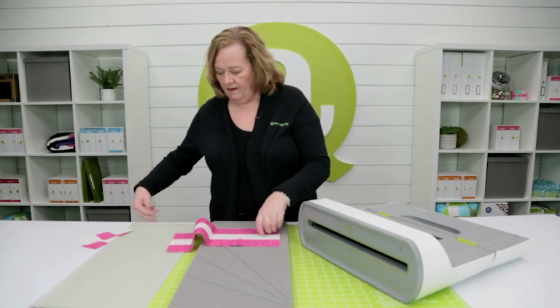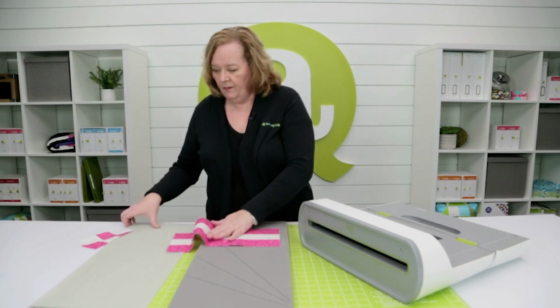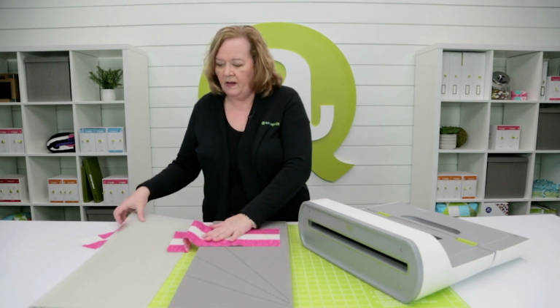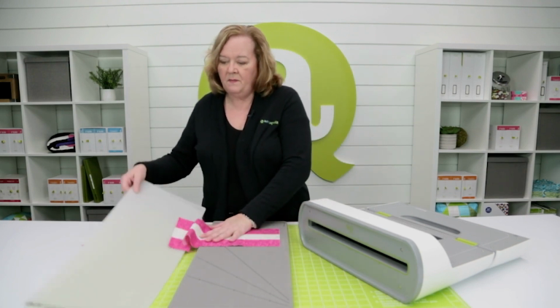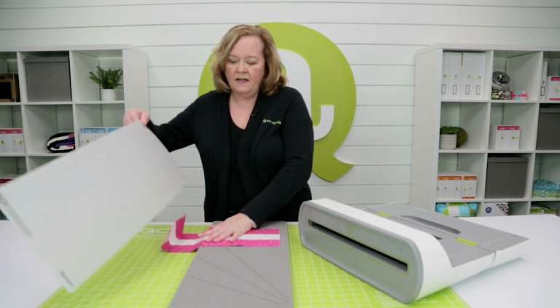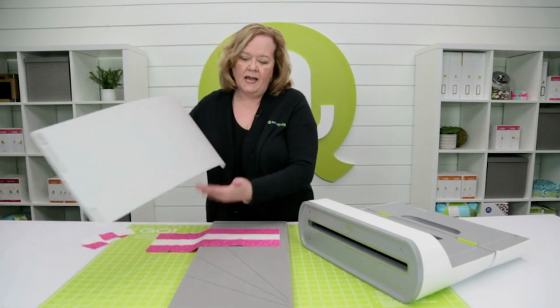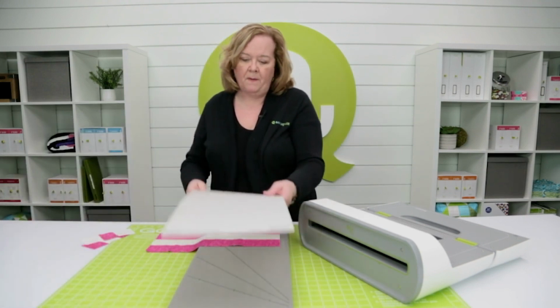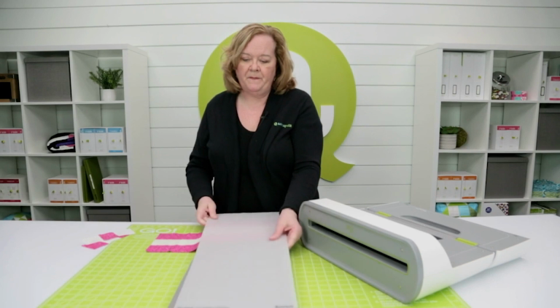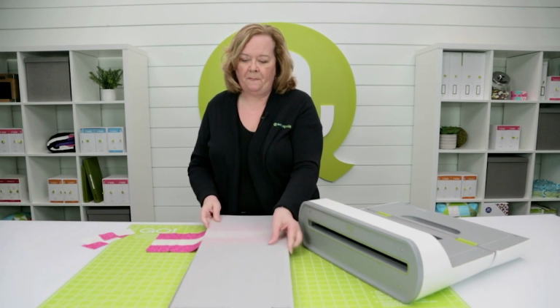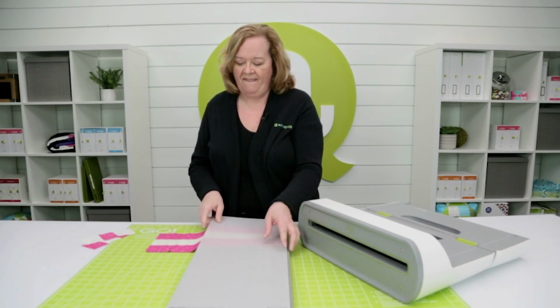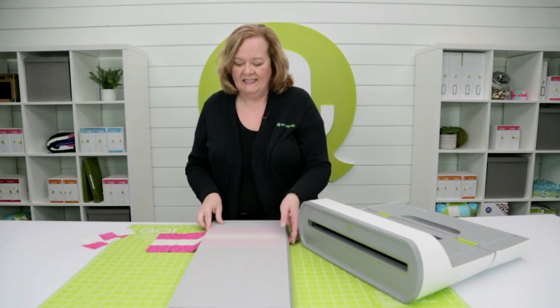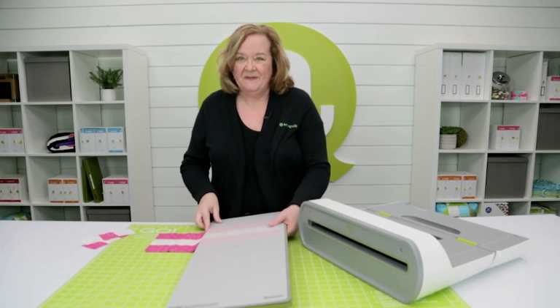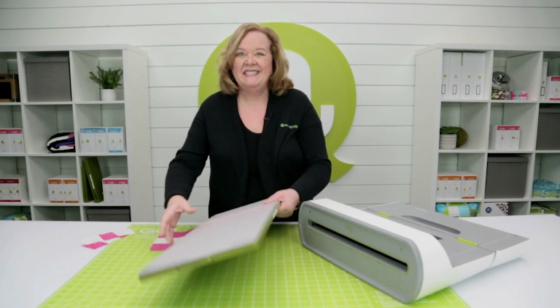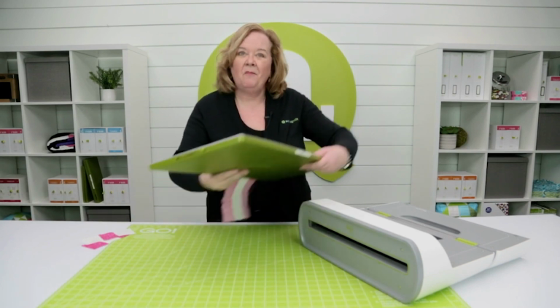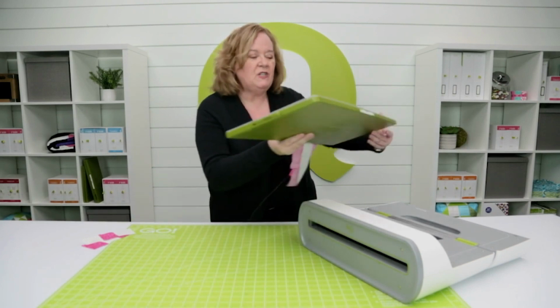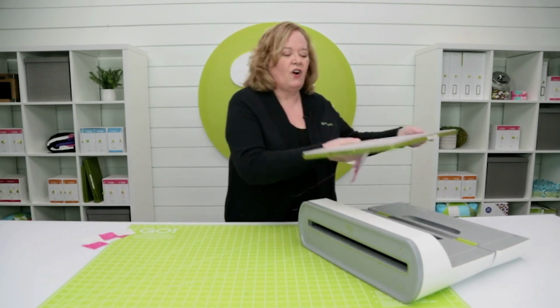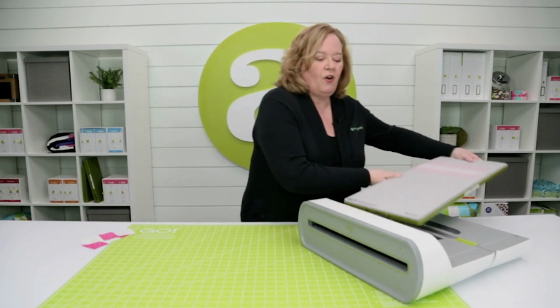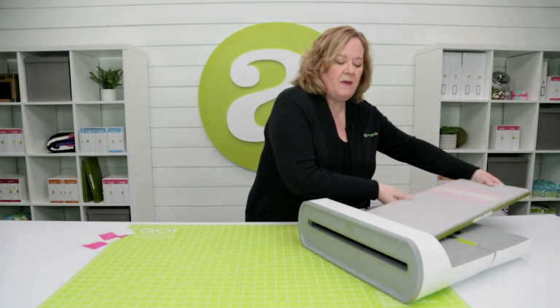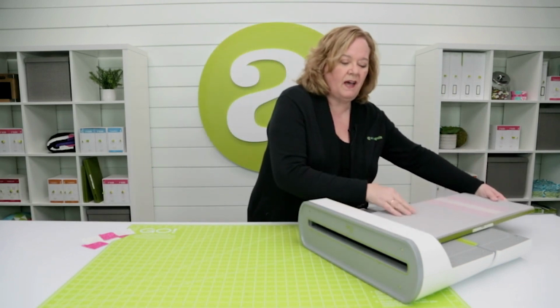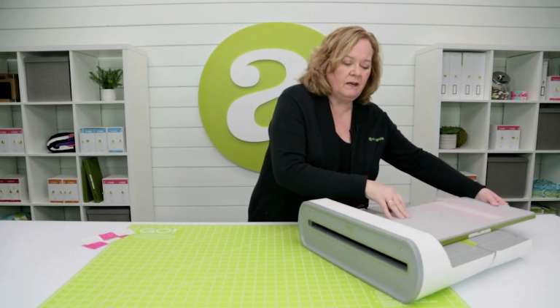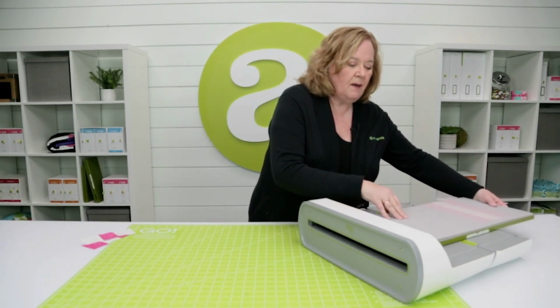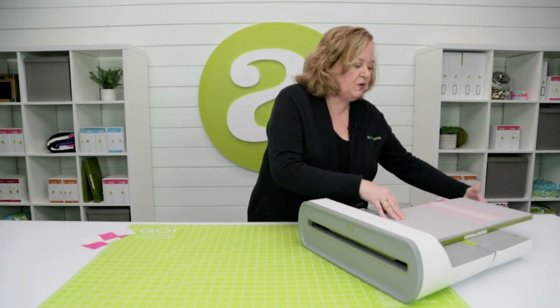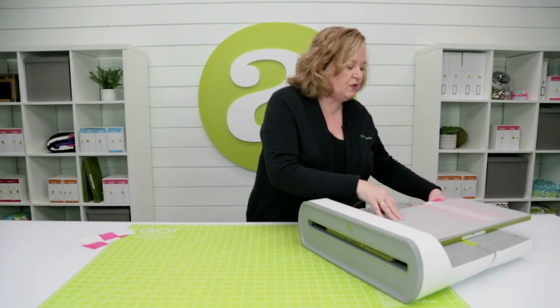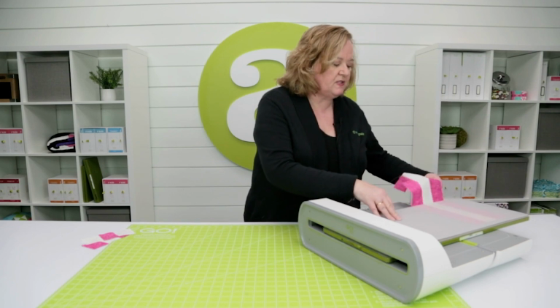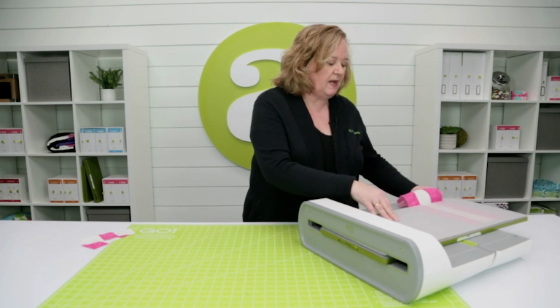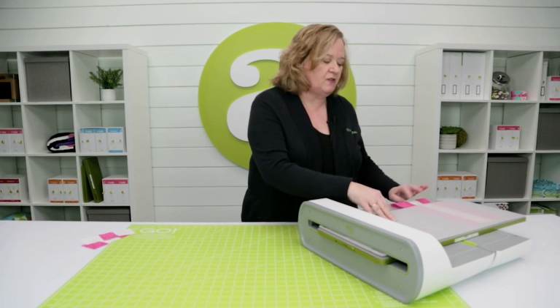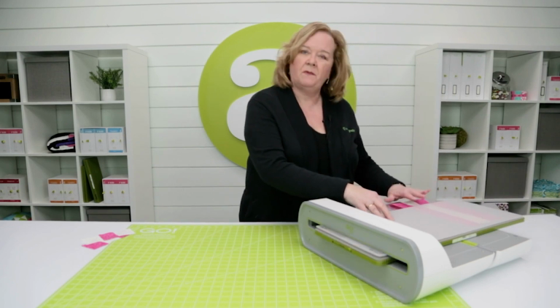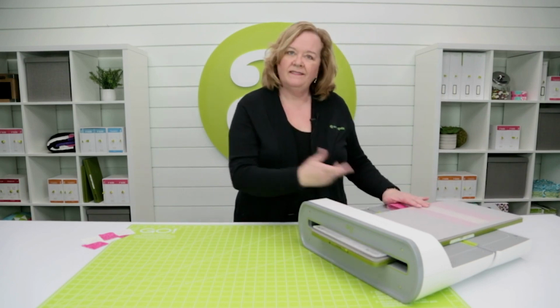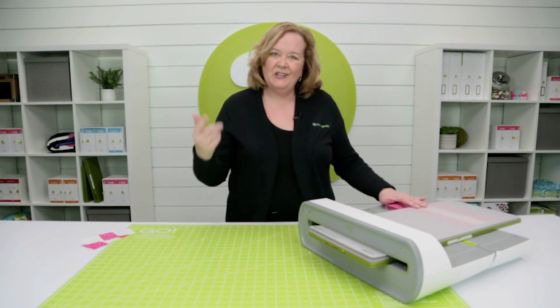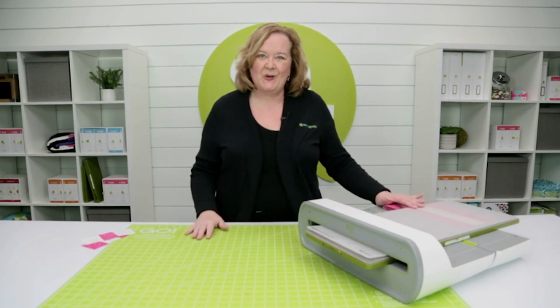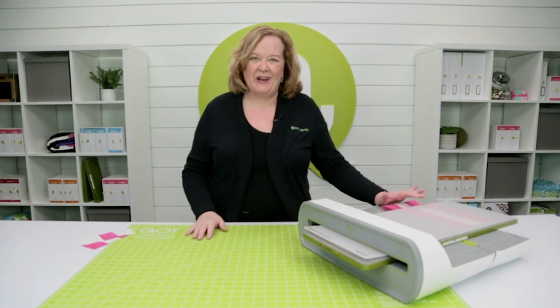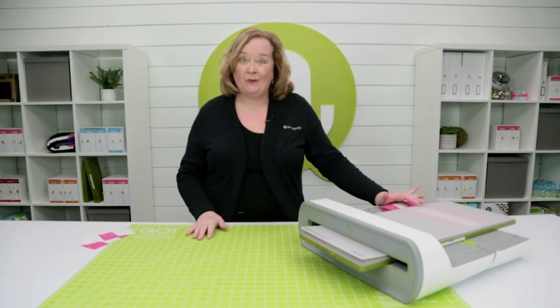Put our cutting mat on top. Today I'm going to use our Go Big Cutter, but you could use this two and a half inch strip die in your Go Cutter as well.